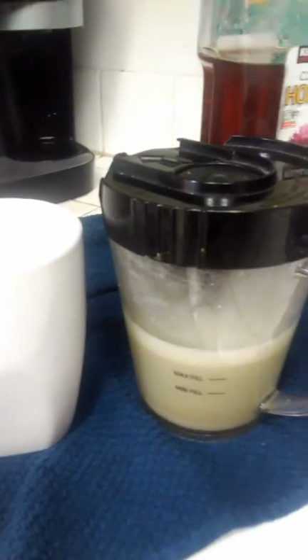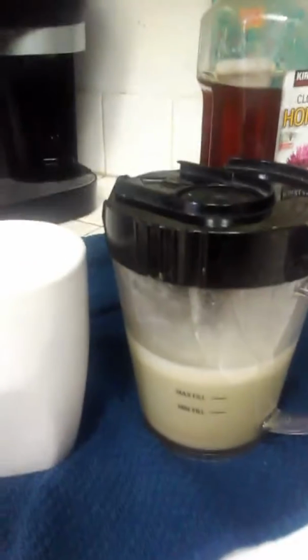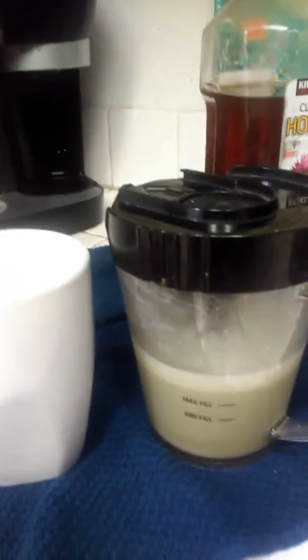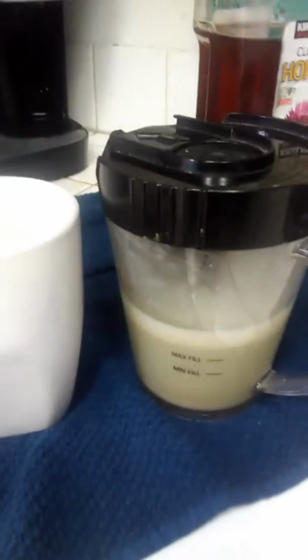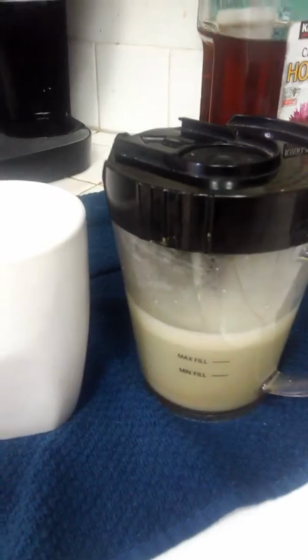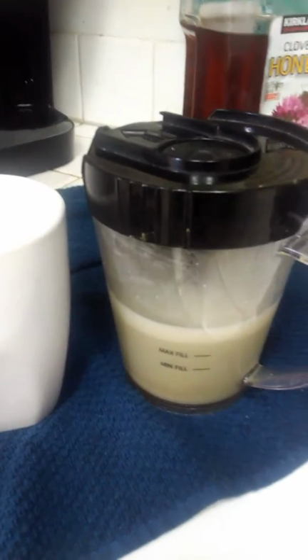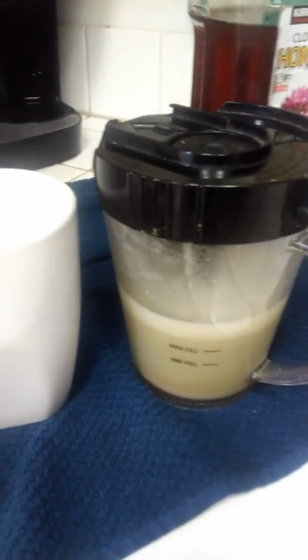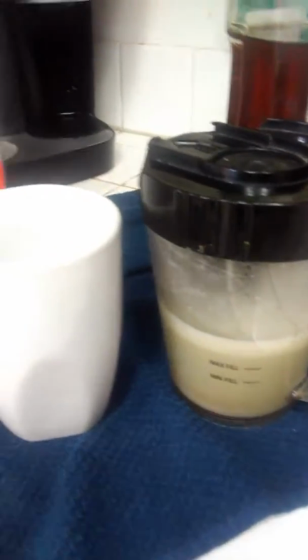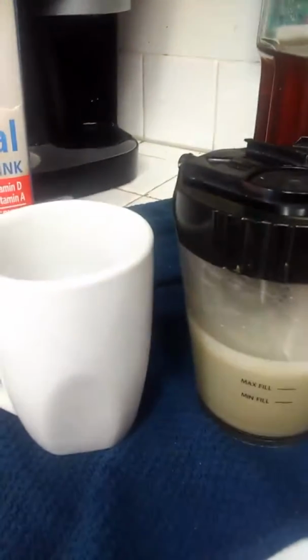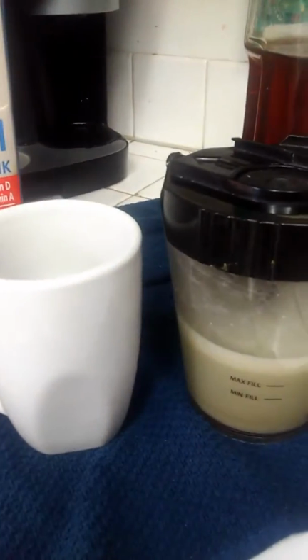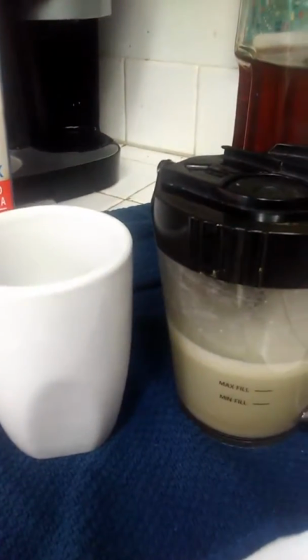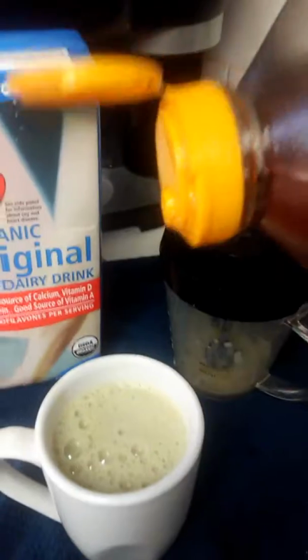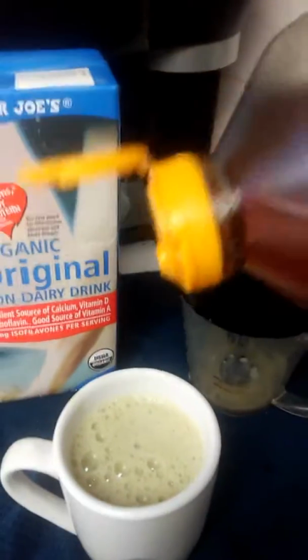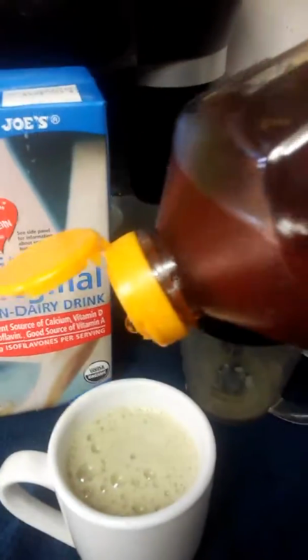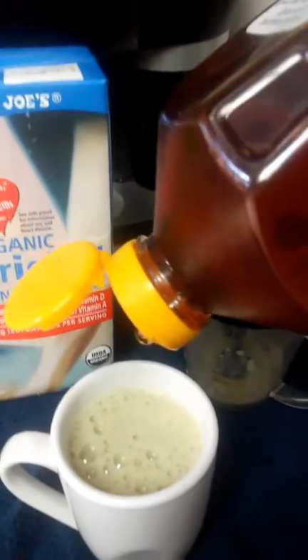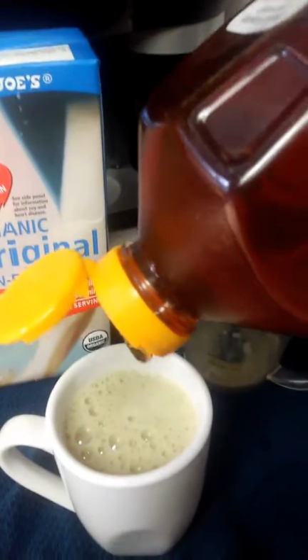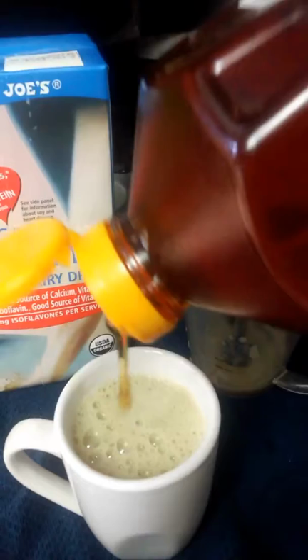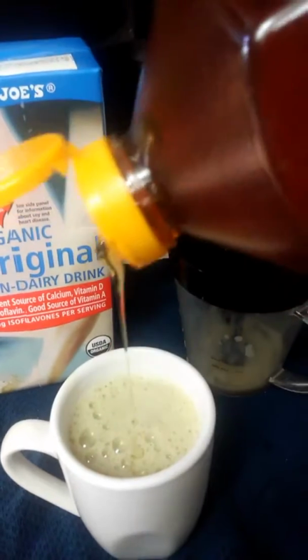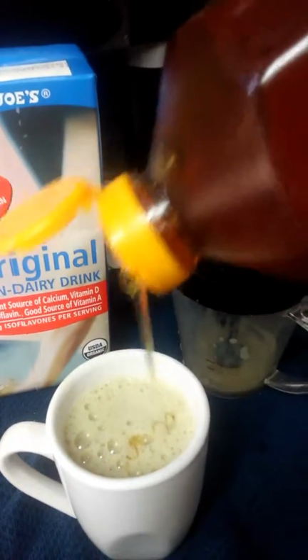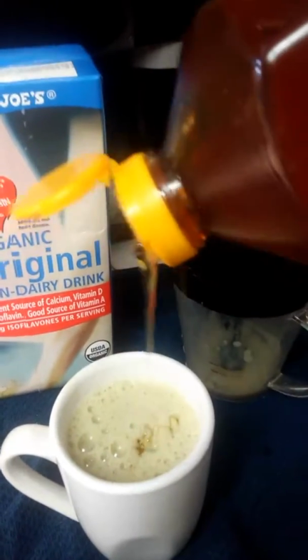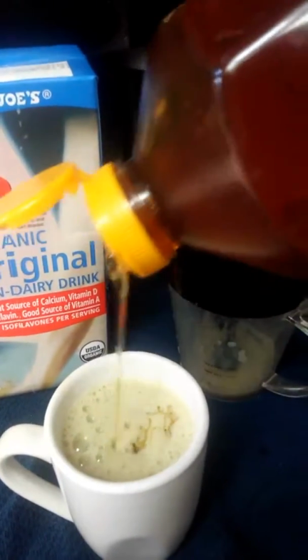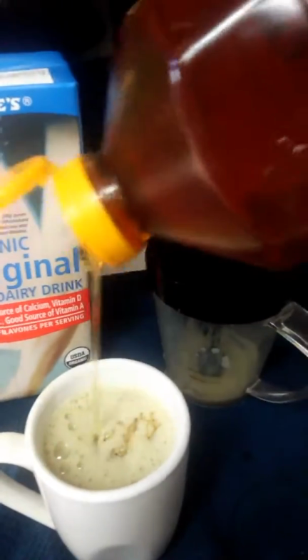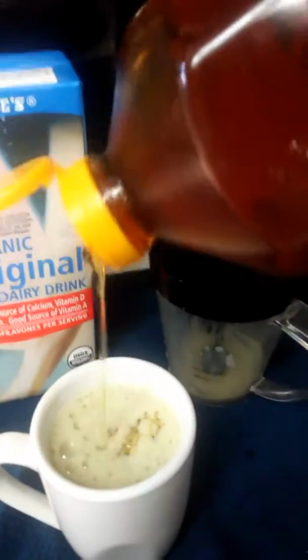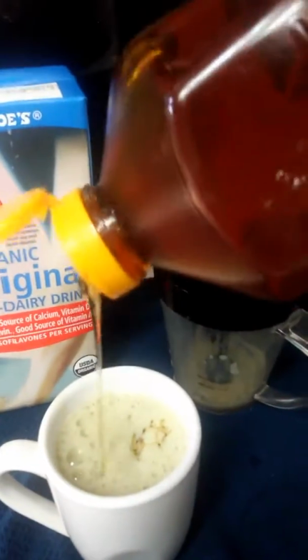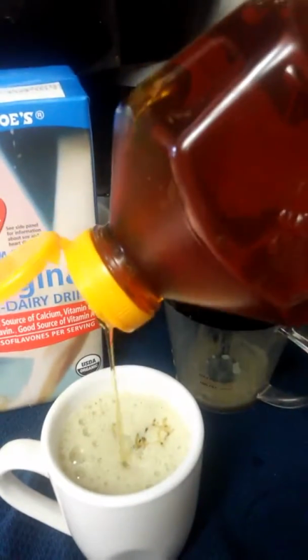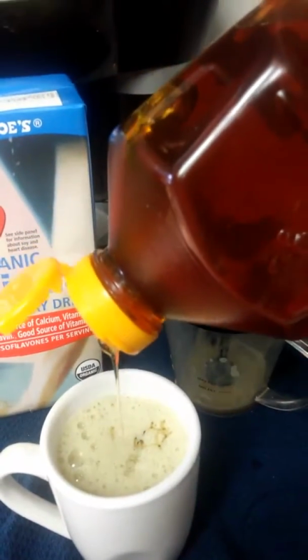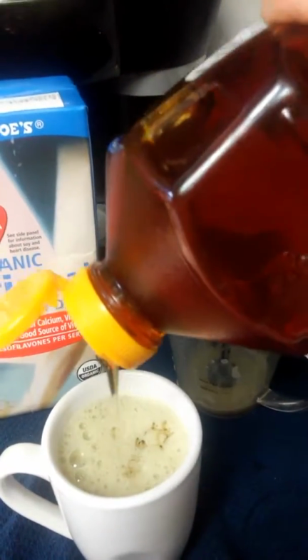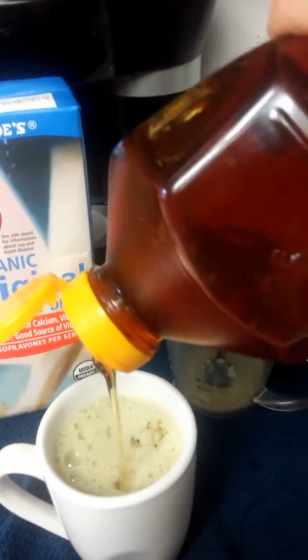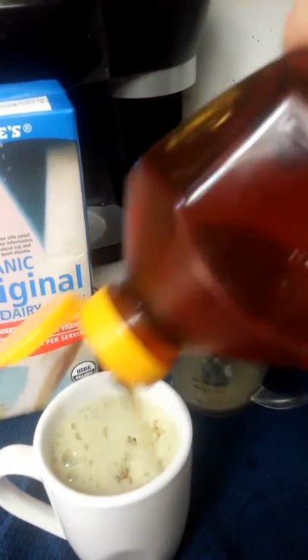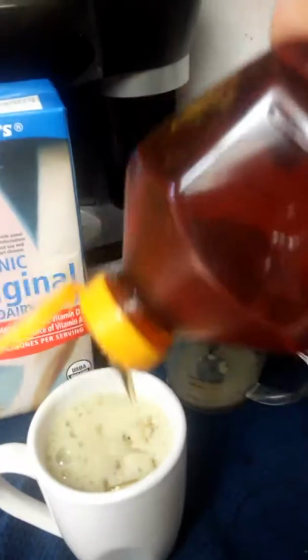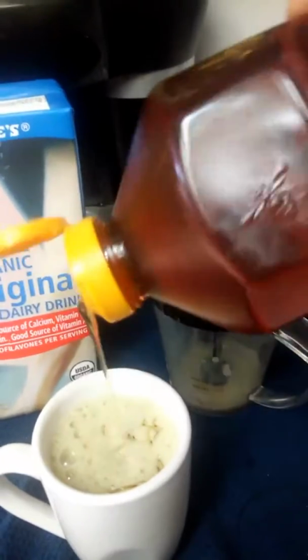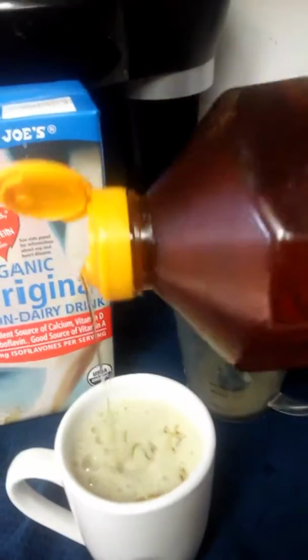So here it is, nice and blended. I'm going to go ahead and pour it in here. It's a very strong green tea flavor, just the way I like it. Now add a little bit of honey, just to take away some of the bitter taste.